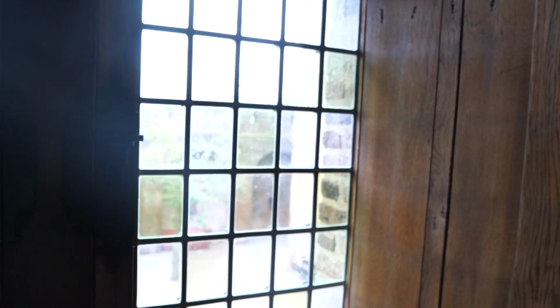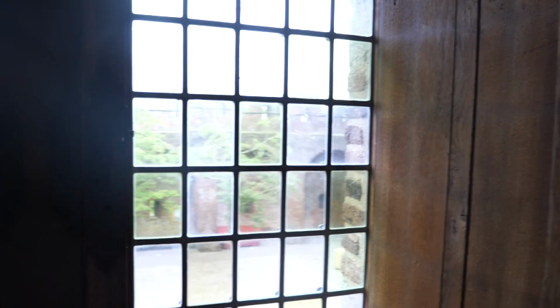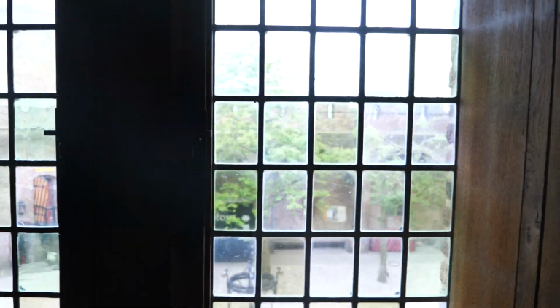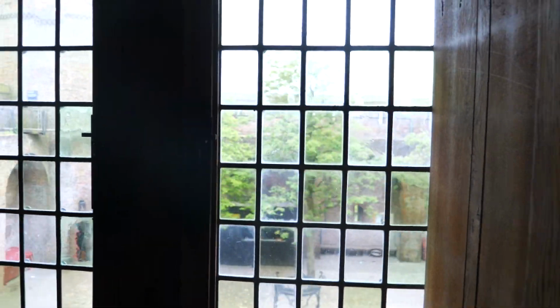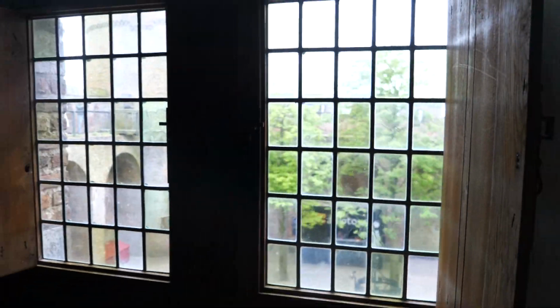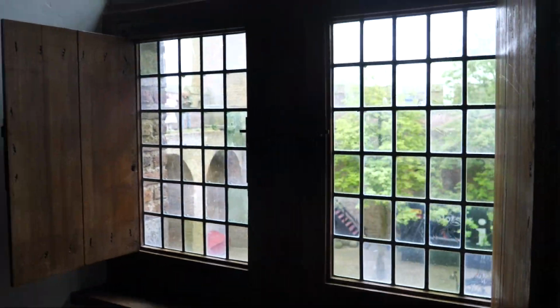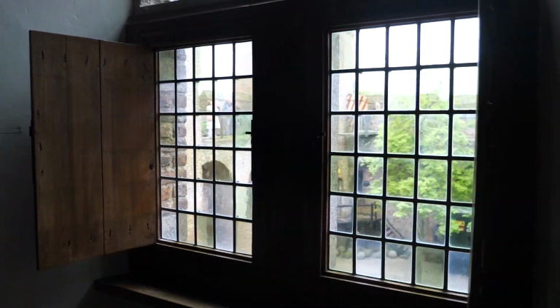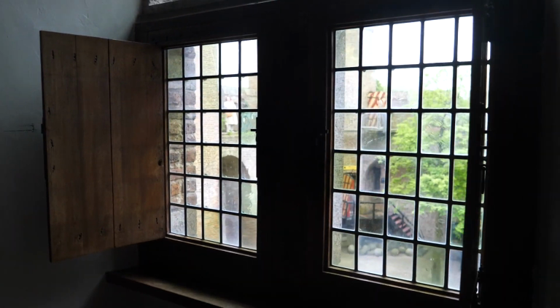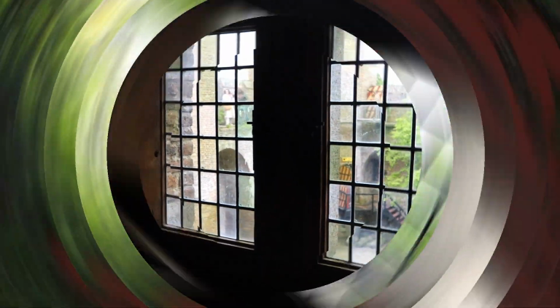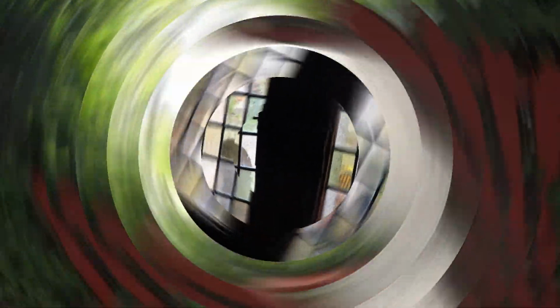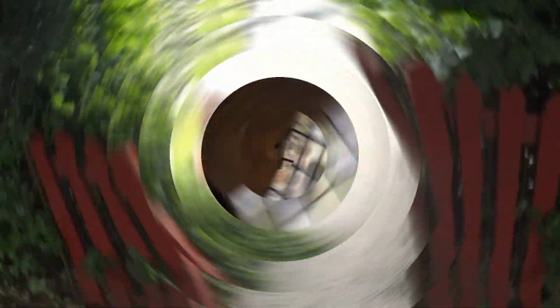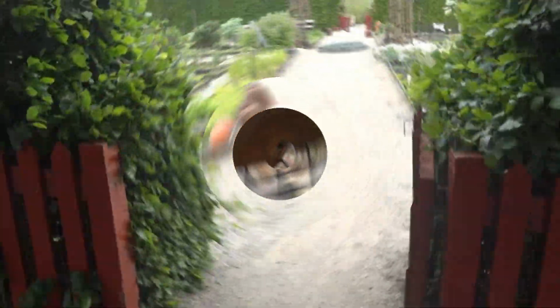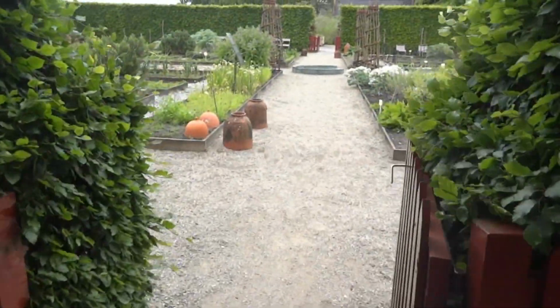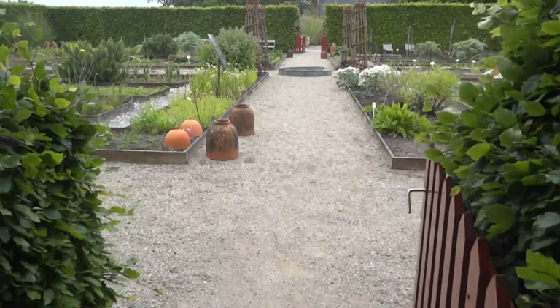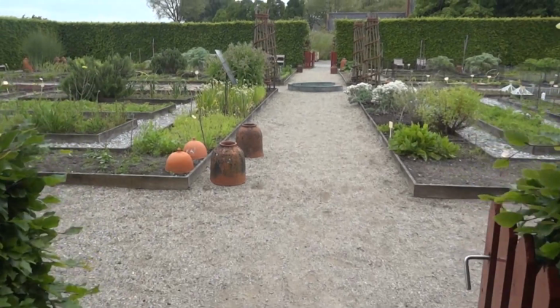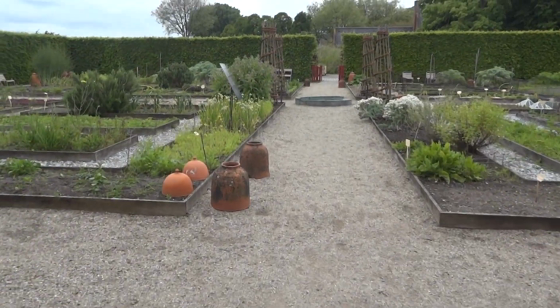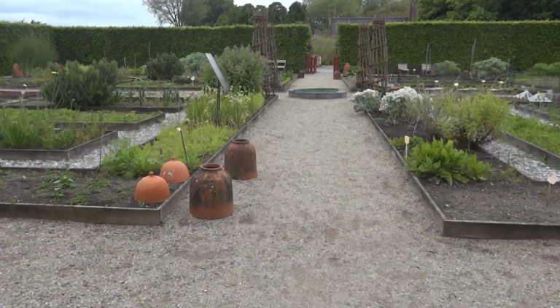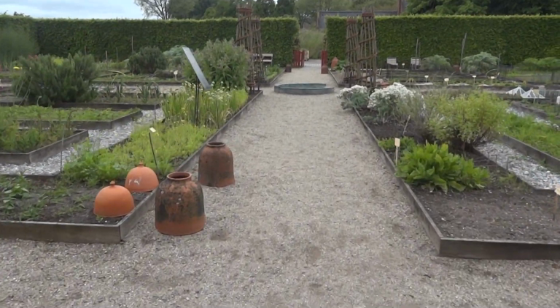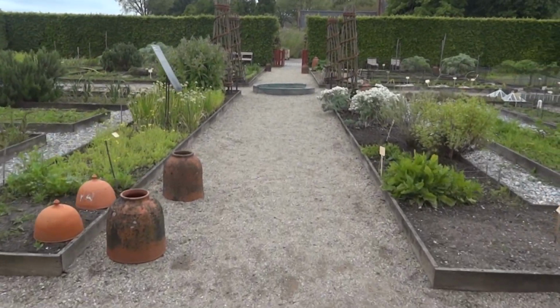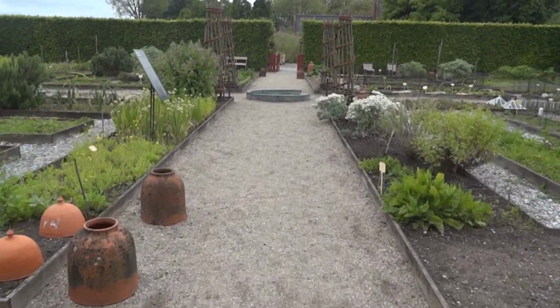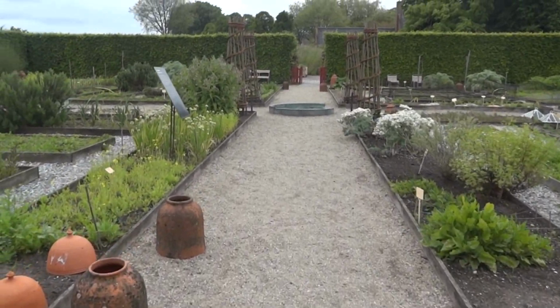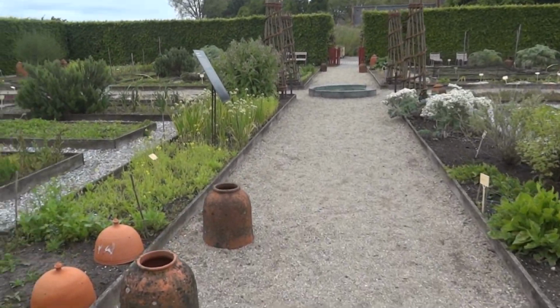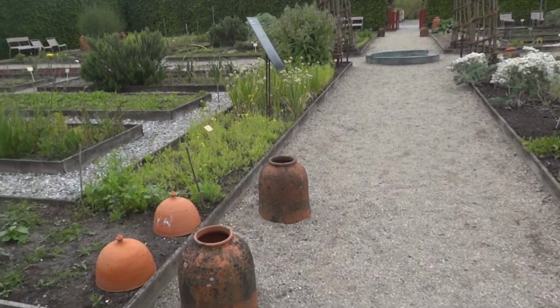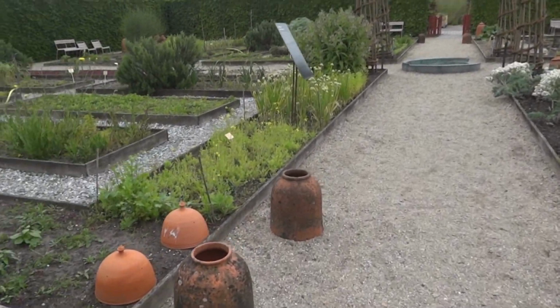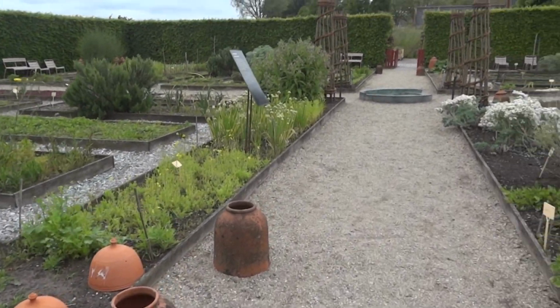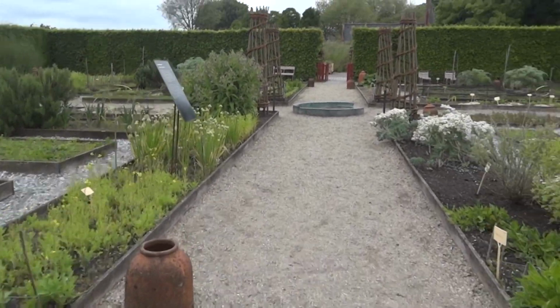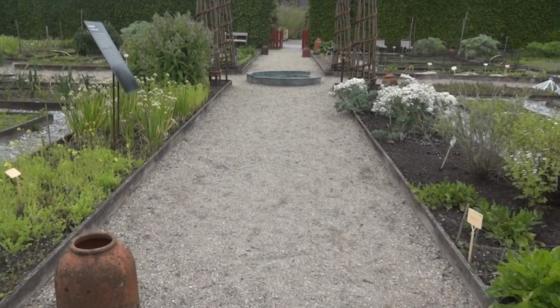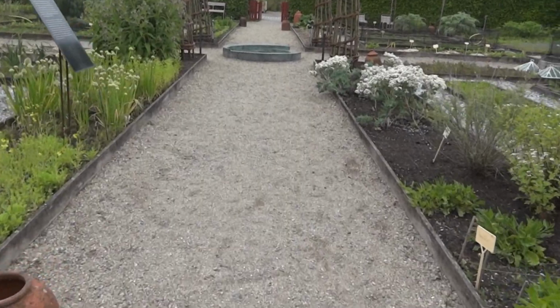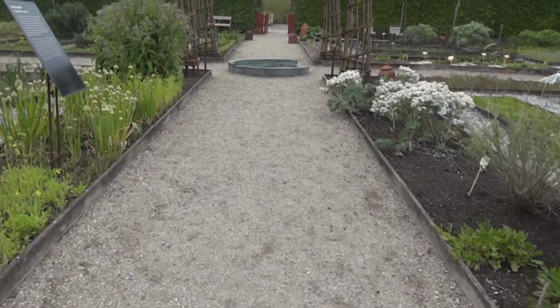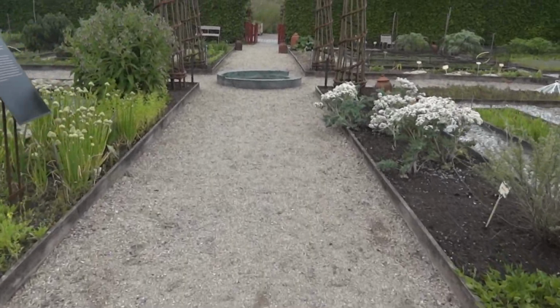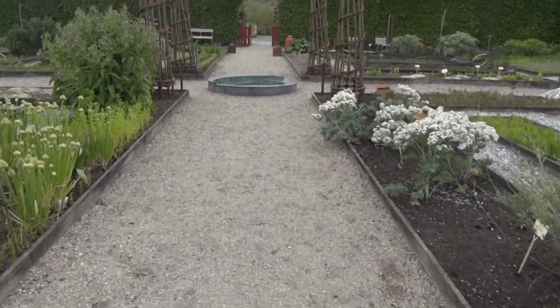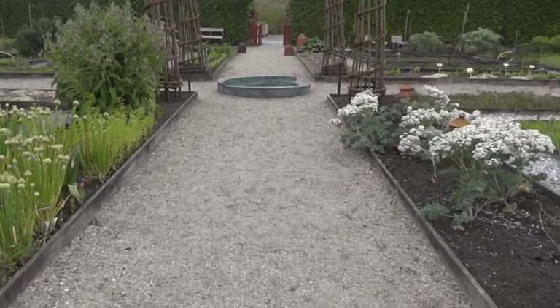During his time at Muiderslot, PC Hooft created a beautiful Renaissance-style garden known as the Hortus Medicus. This garden featured a wide variety of medicinal herbs and plants, reflecting Hooft's interest in botany.